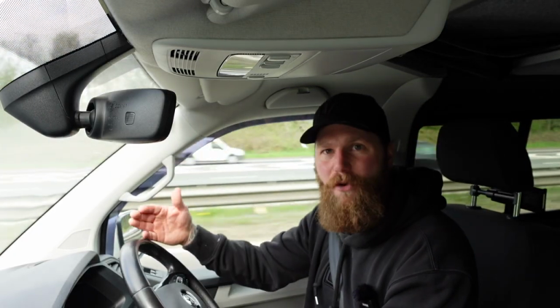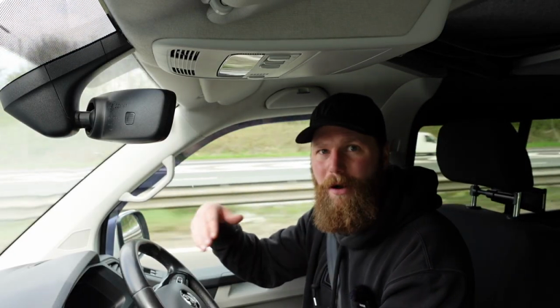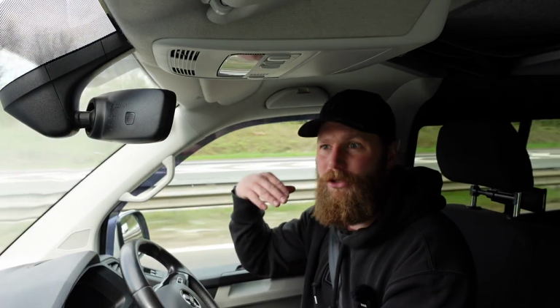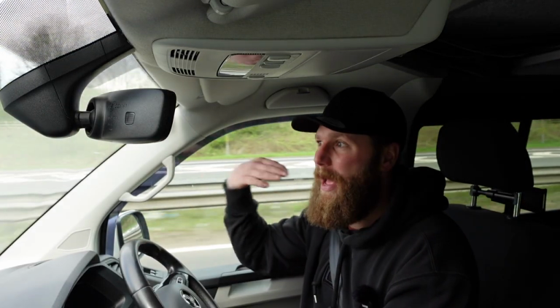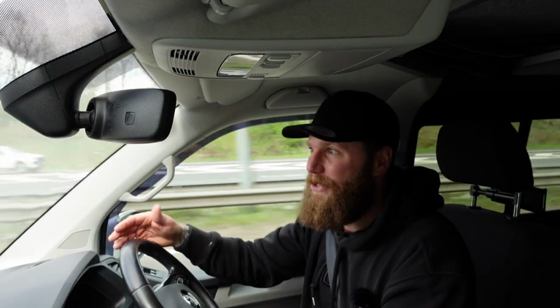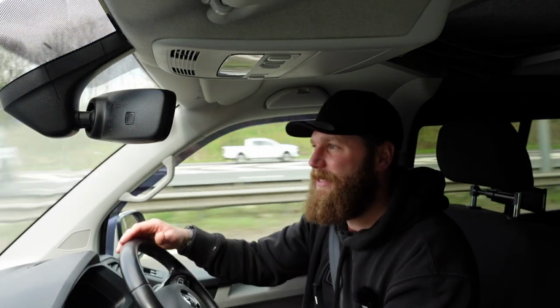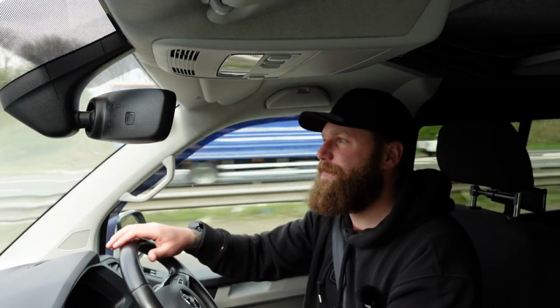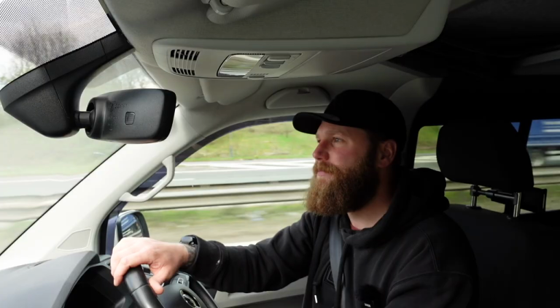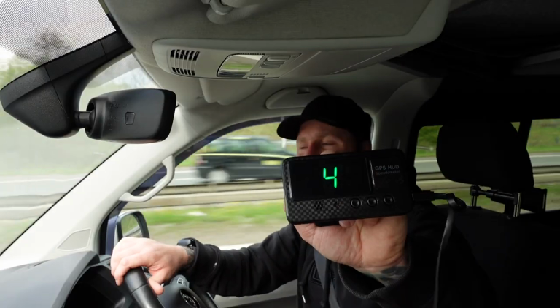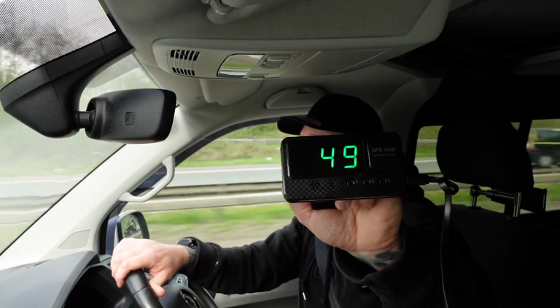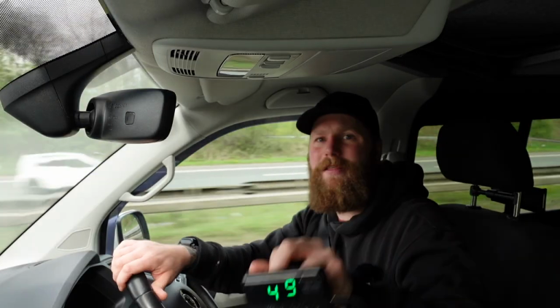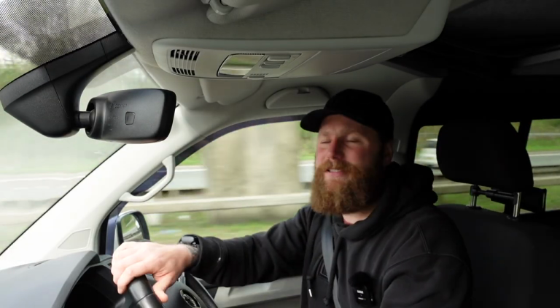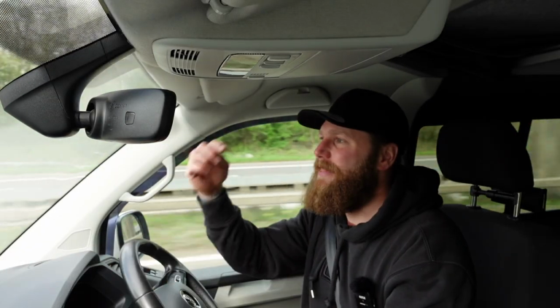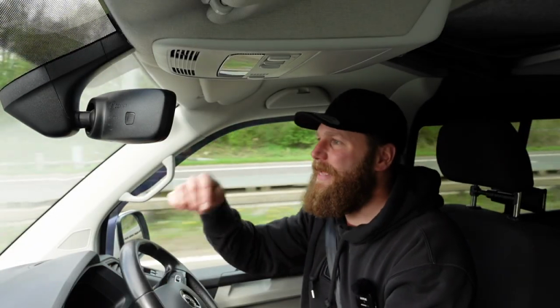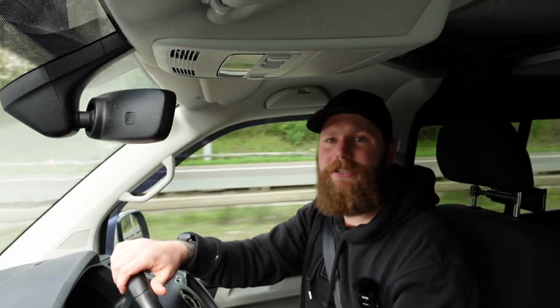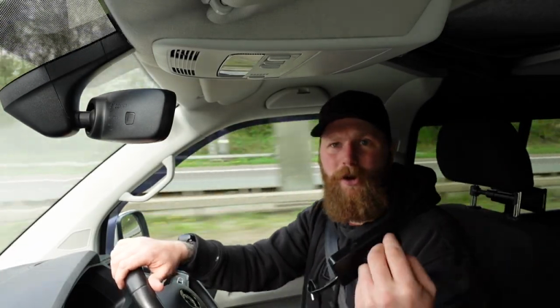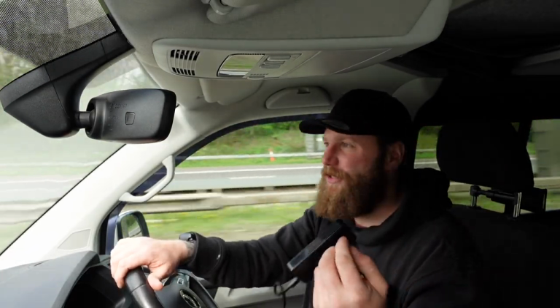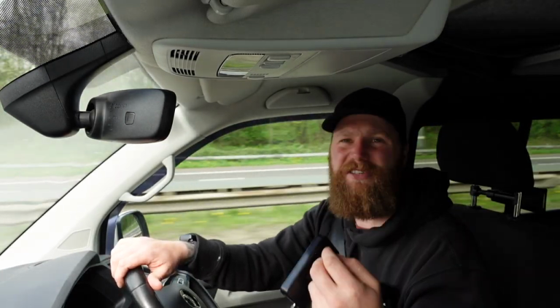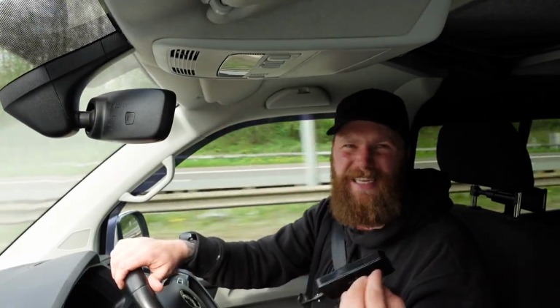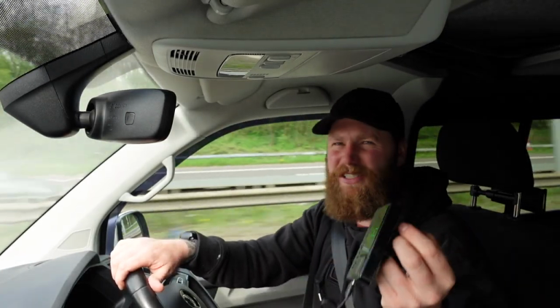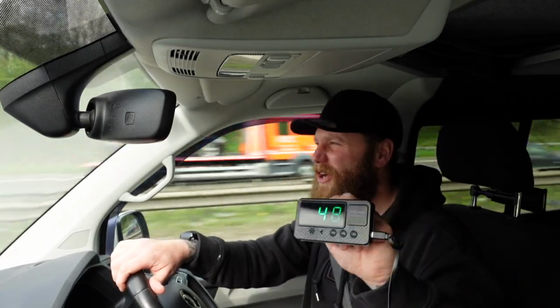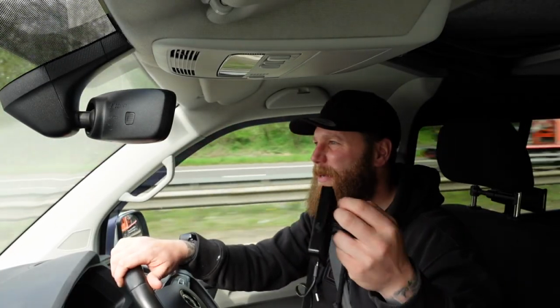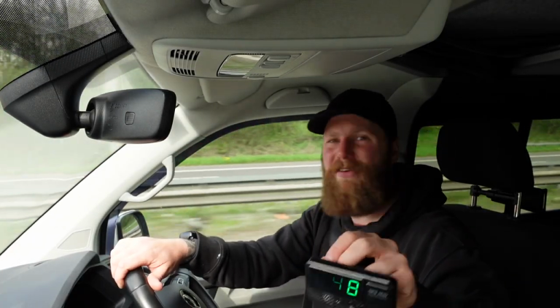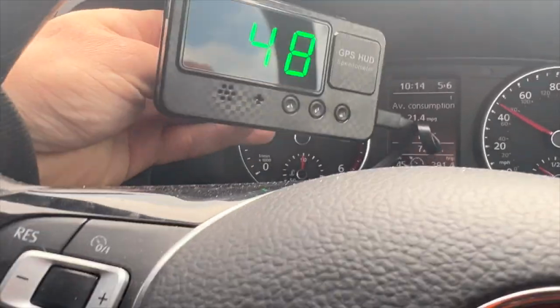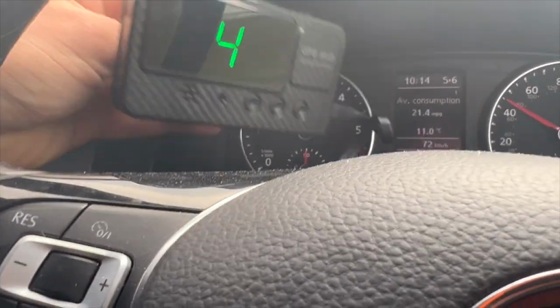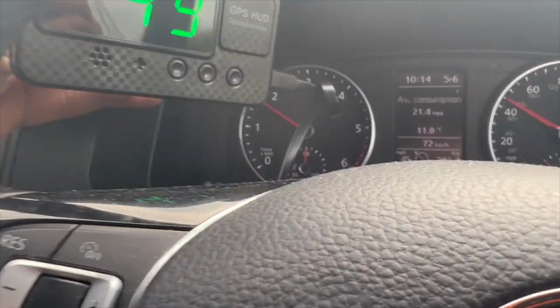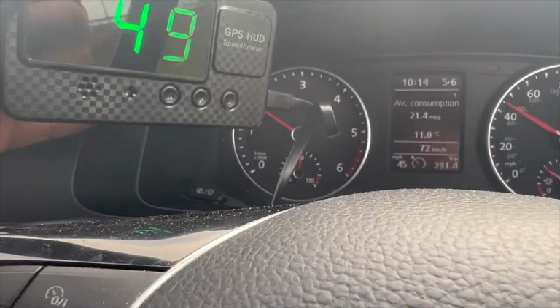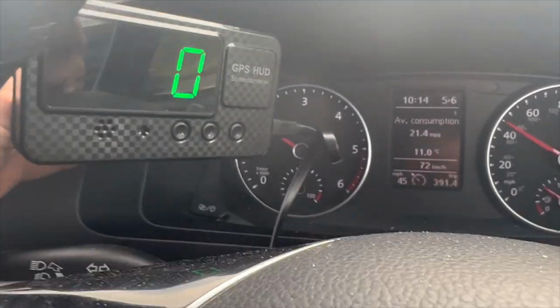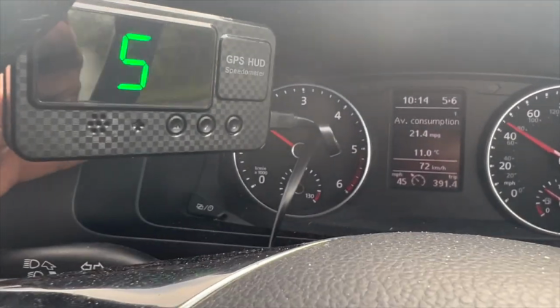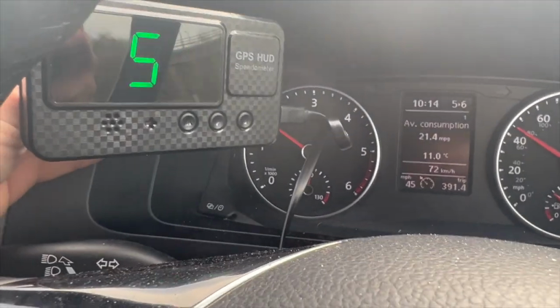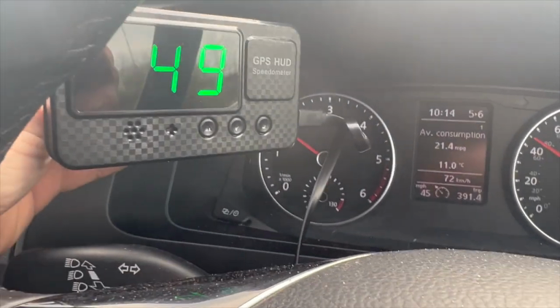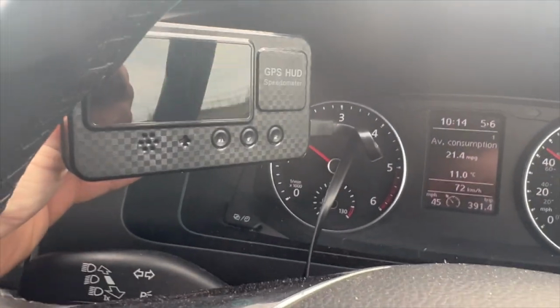Therefore how much your MPG is out. Get yourself one of these — the link is in the description. £17.99, absolutely throw-away money without being disrespectful.